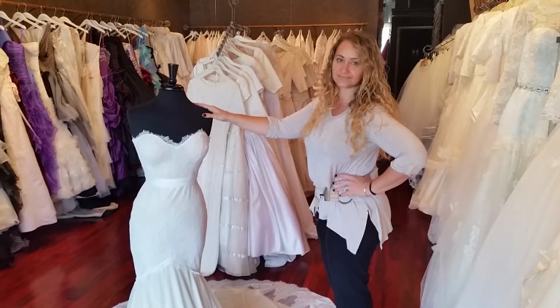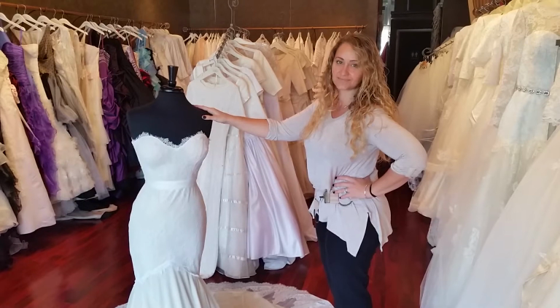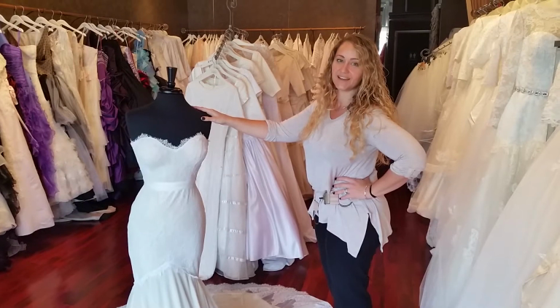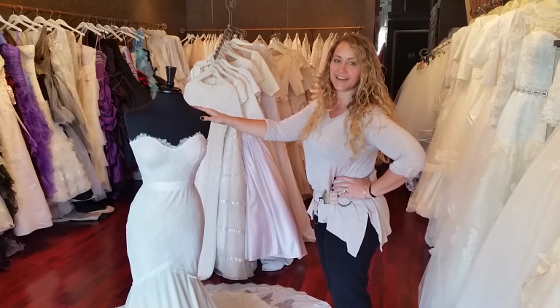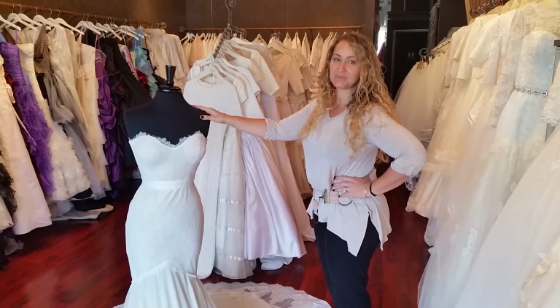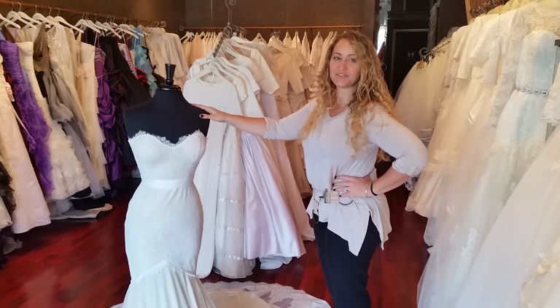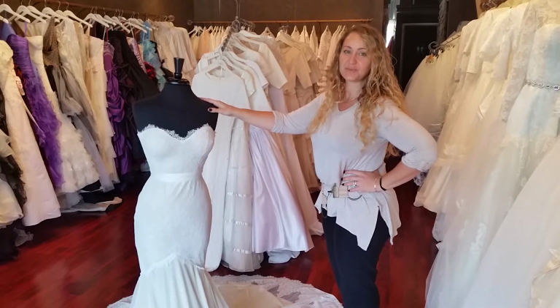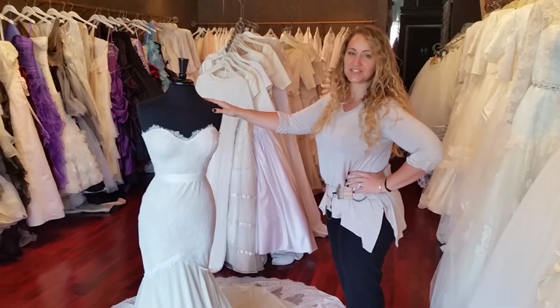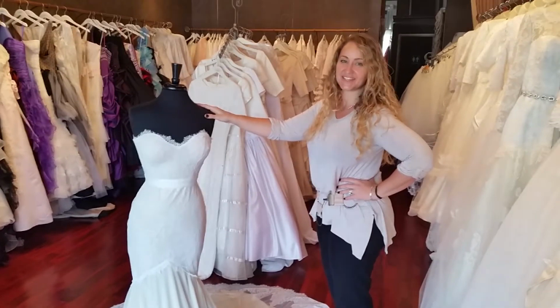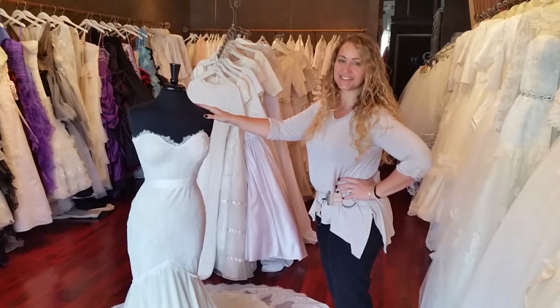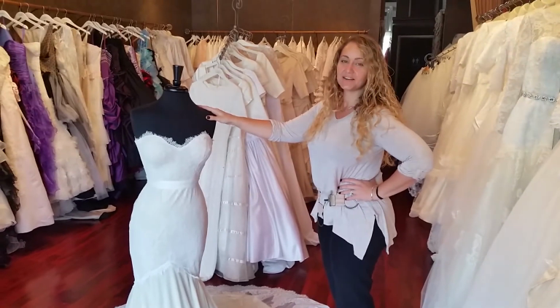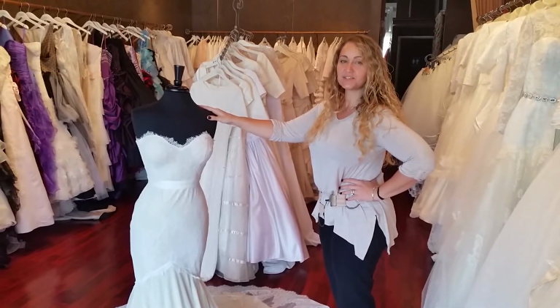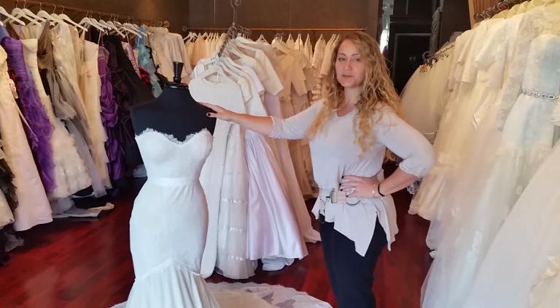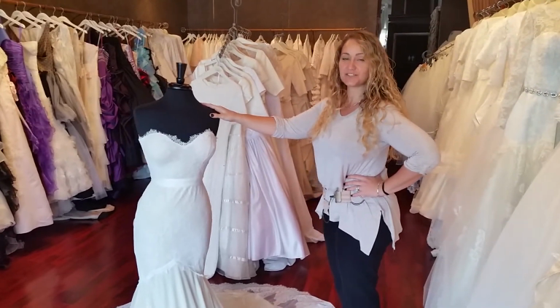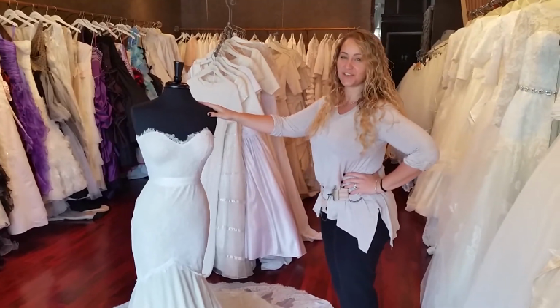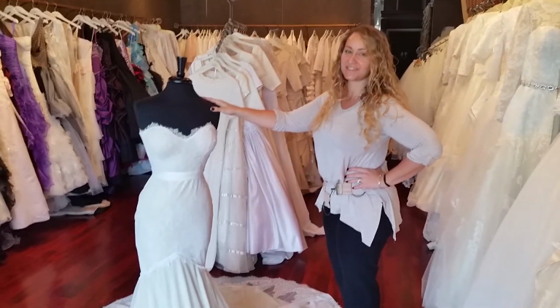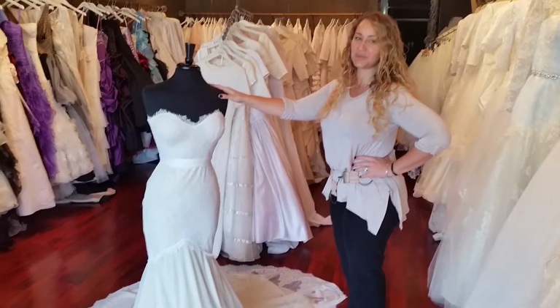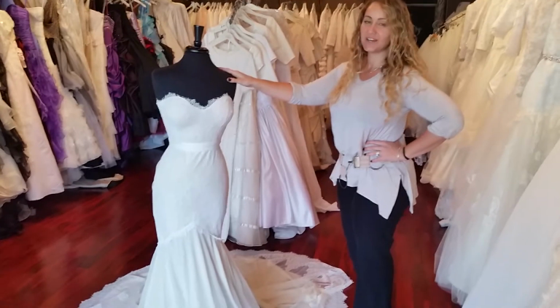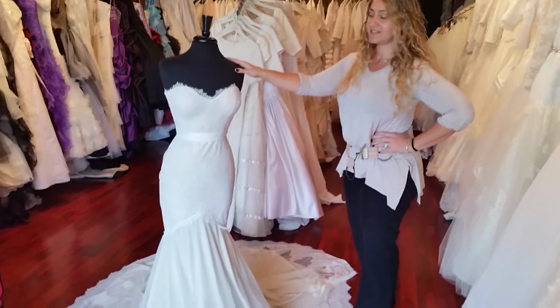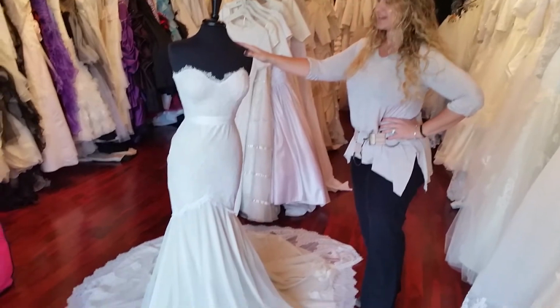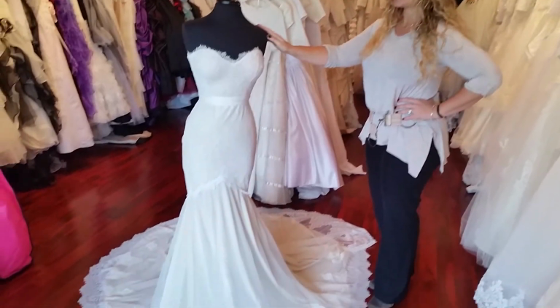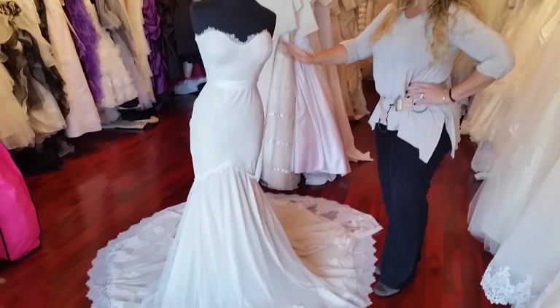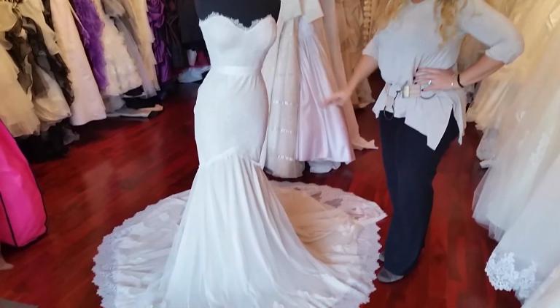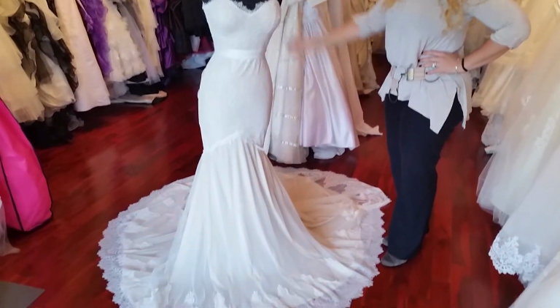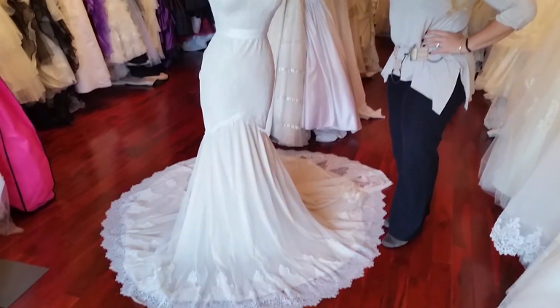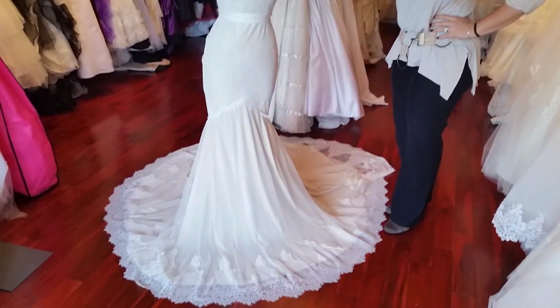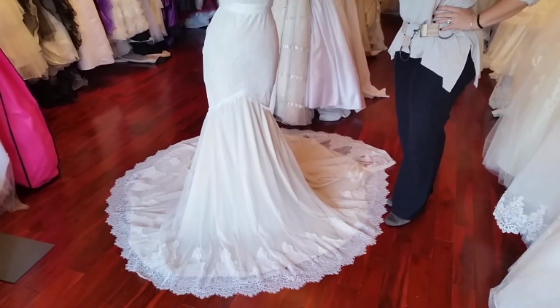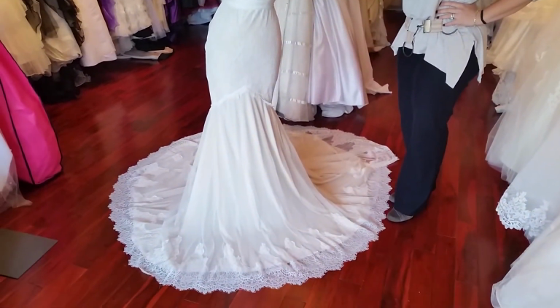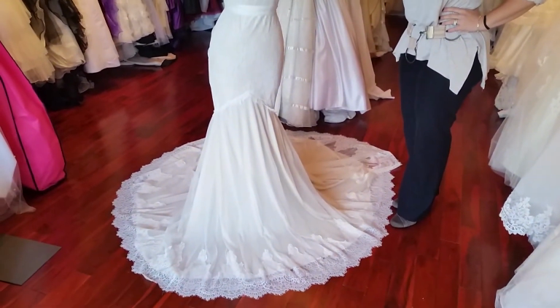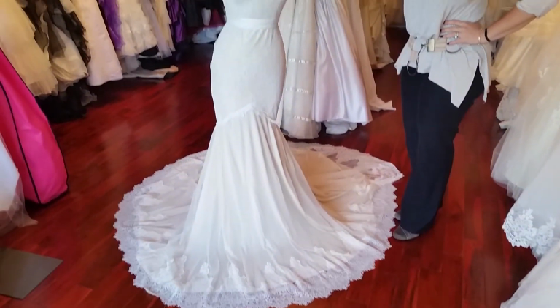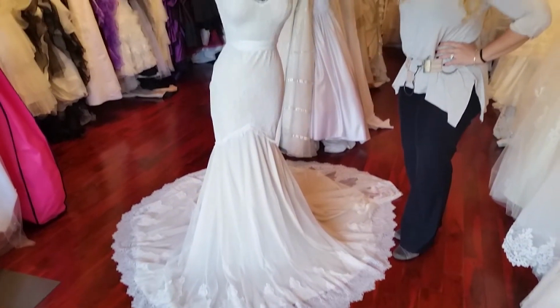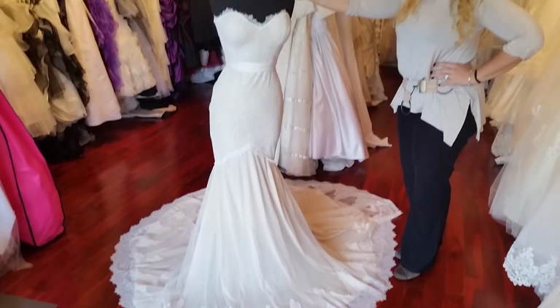Hi, I'm Tova from Wedding Dress Fantasy. Thank you so much for joining us today. Today I will talk about another wedding dress from our Sweet Whisper collection.